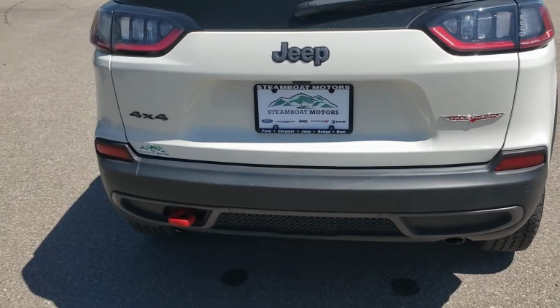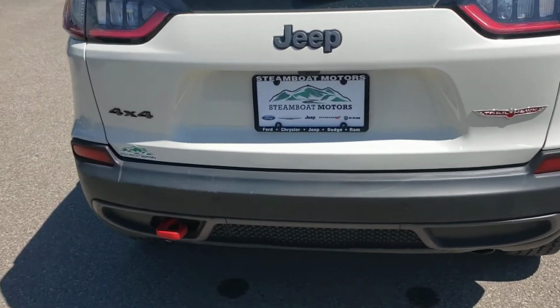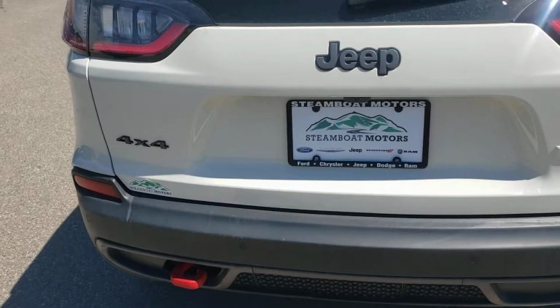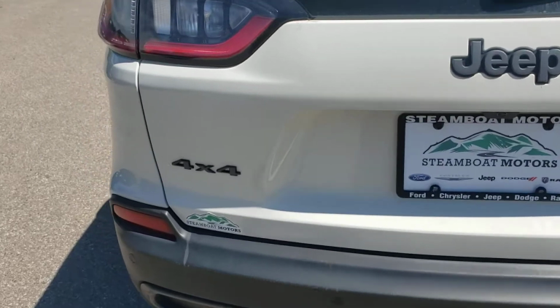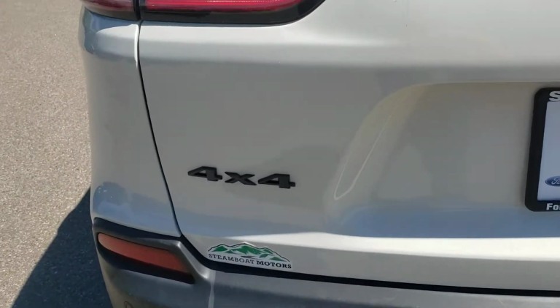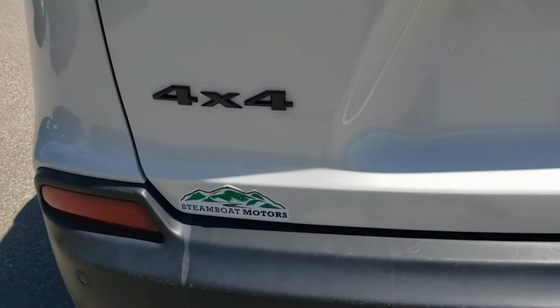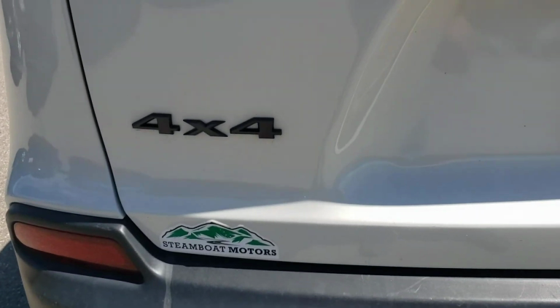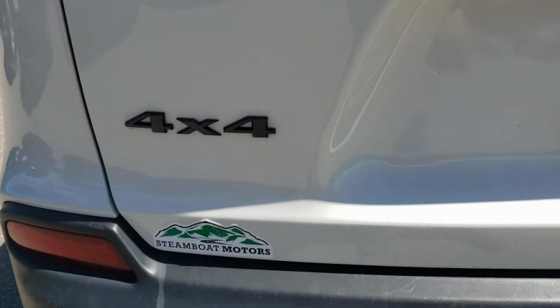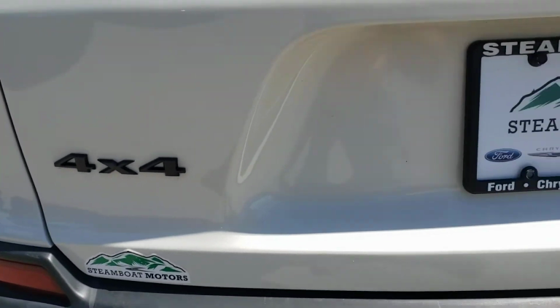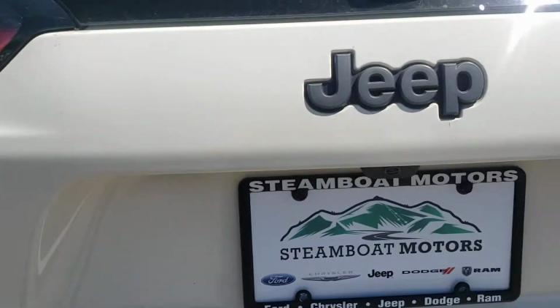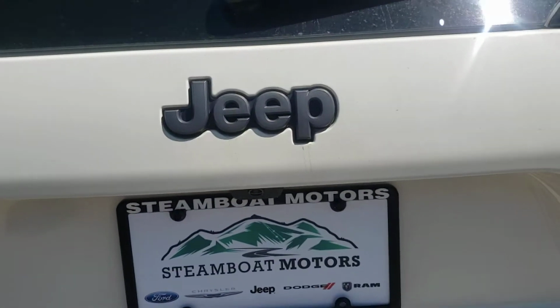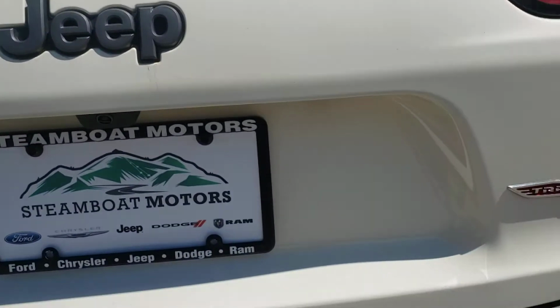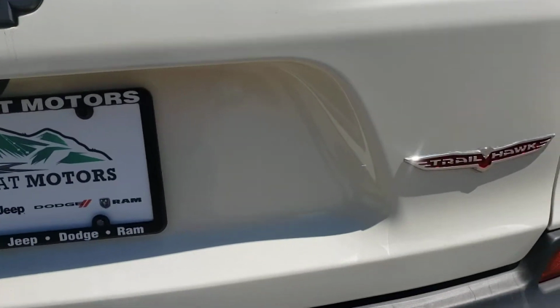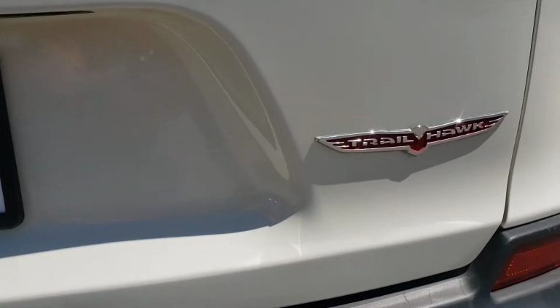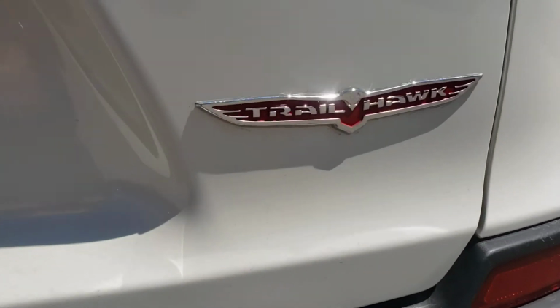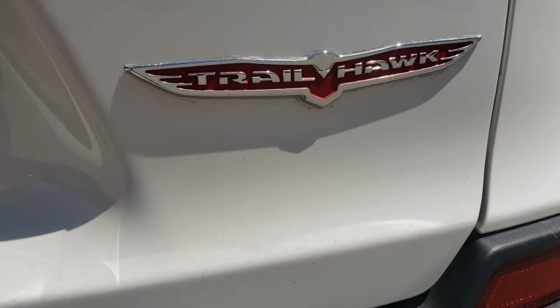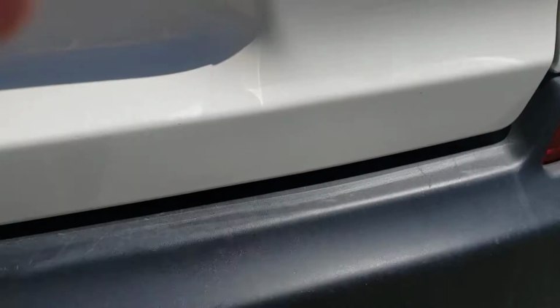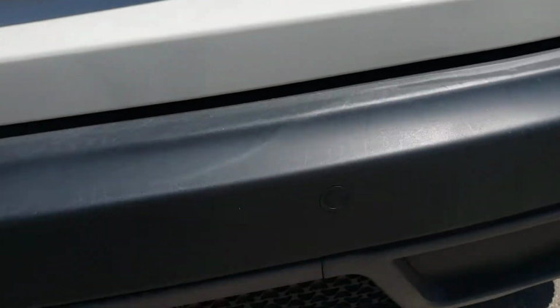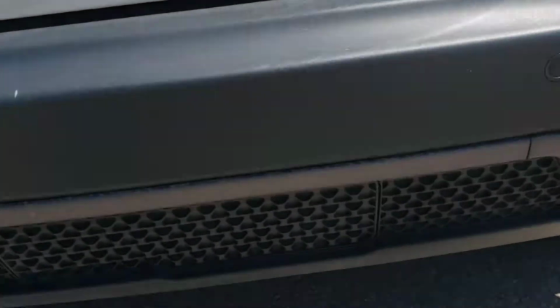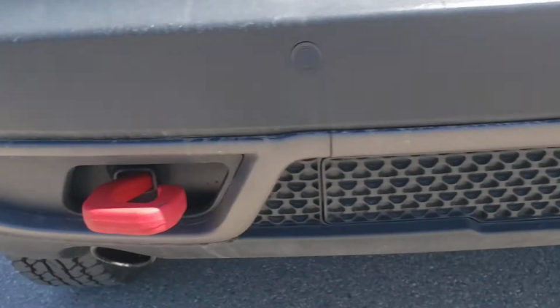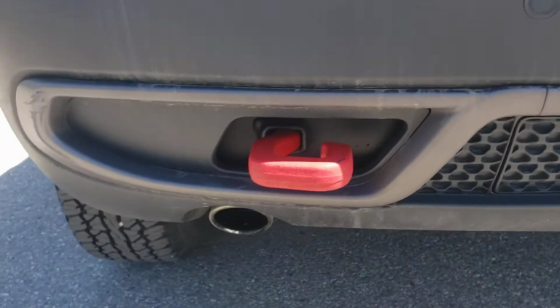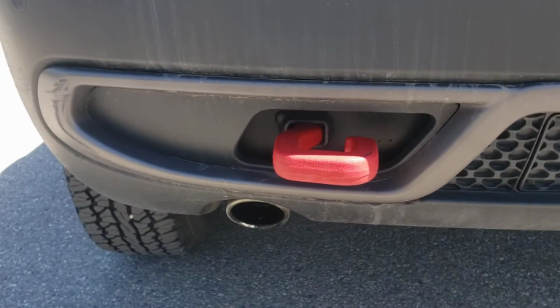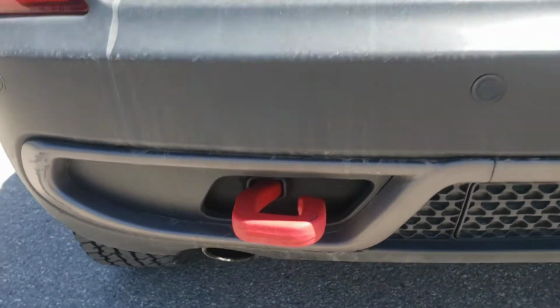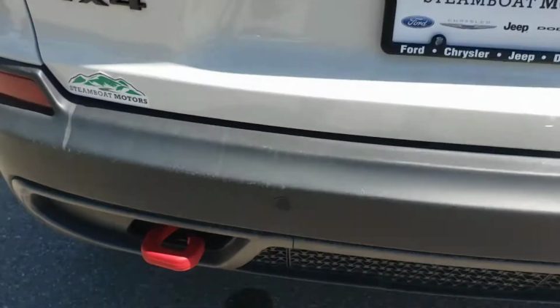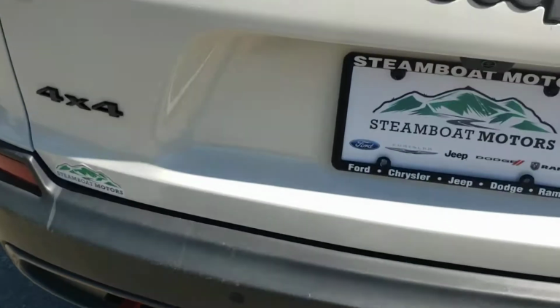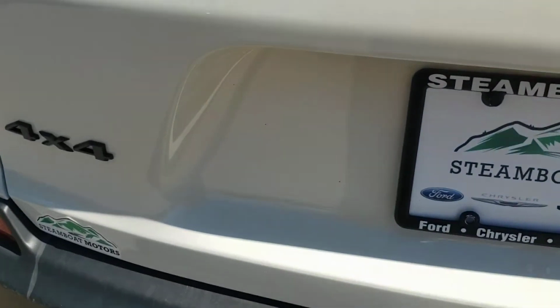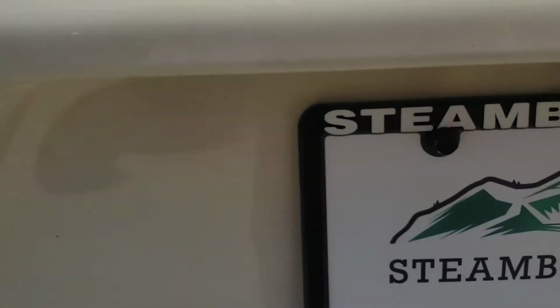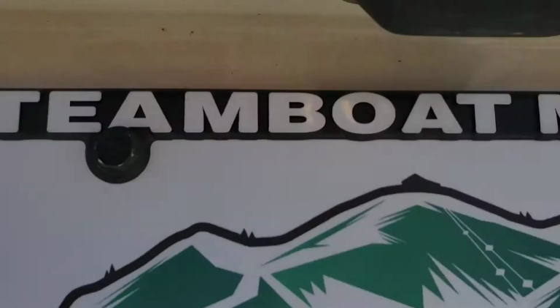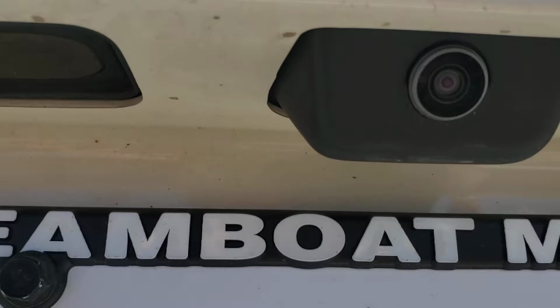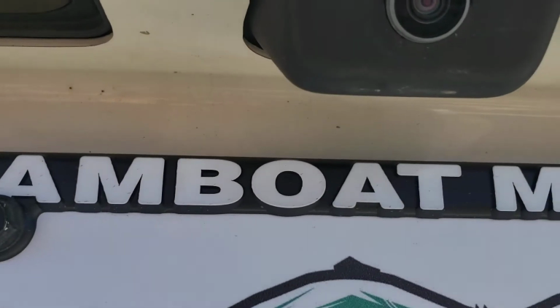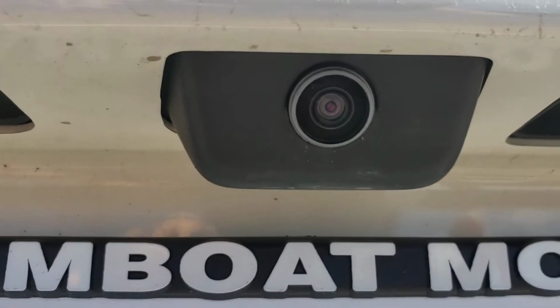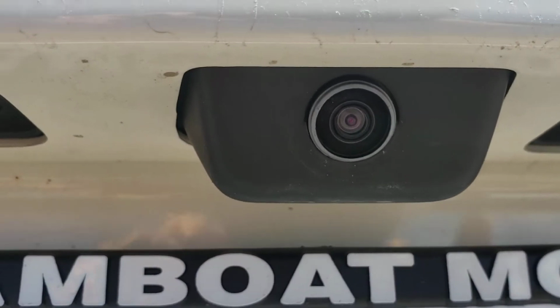Step around to the back of the vehicle here, you will see your four-wheel drive badging, Jeep, and of course your Trailhawk. It is equipped with the tow hook back here as well as your backup camera.